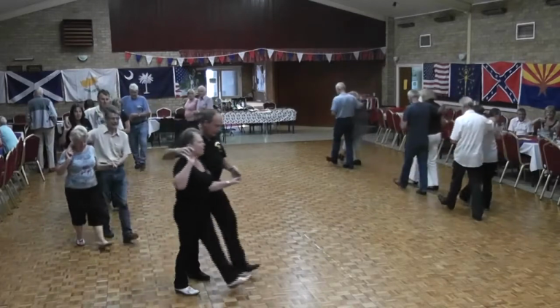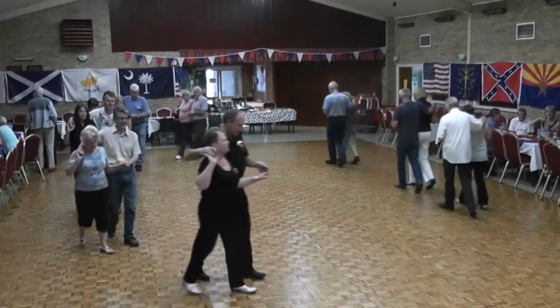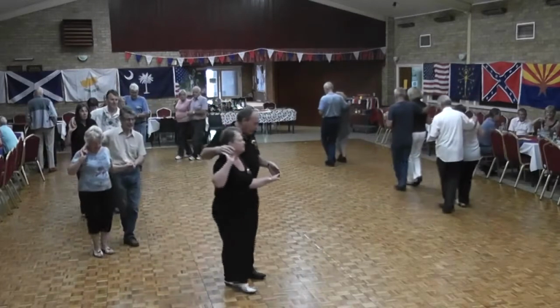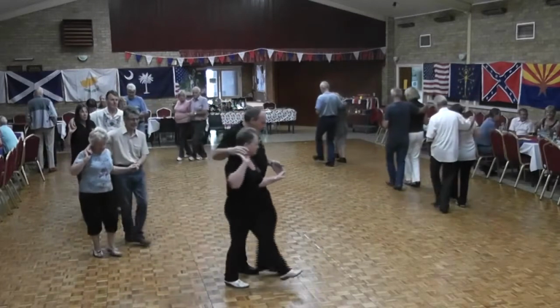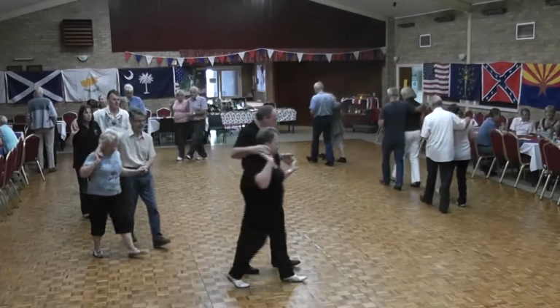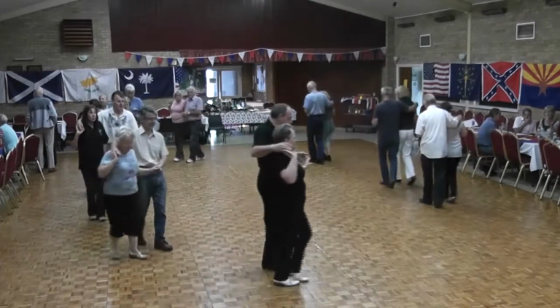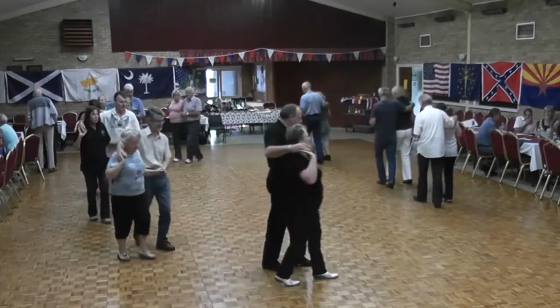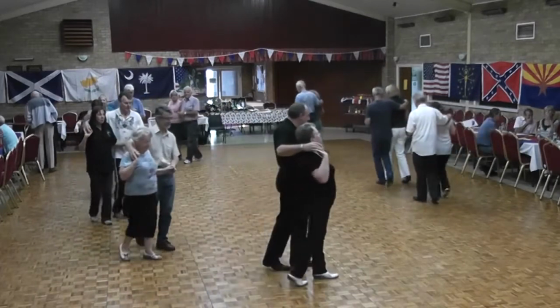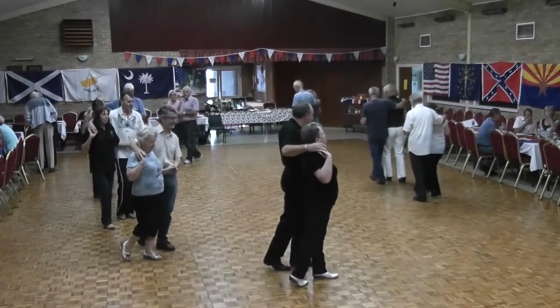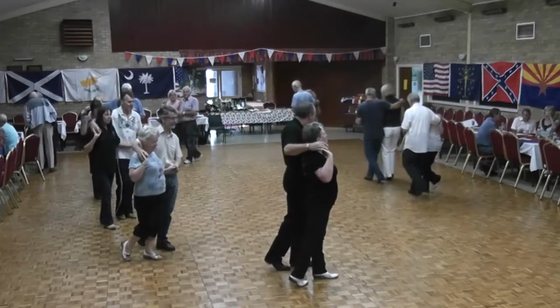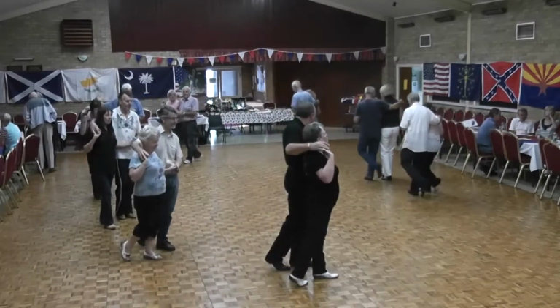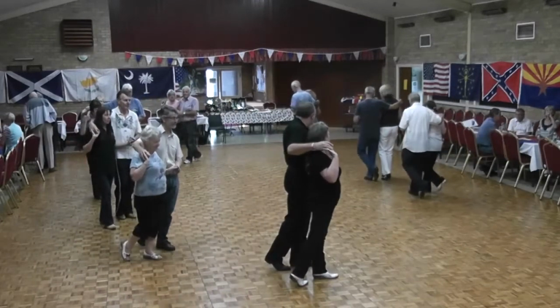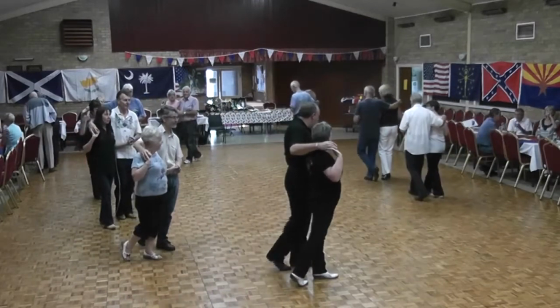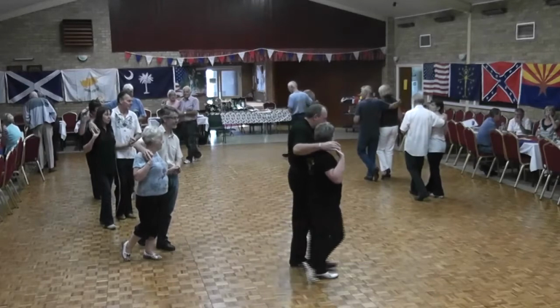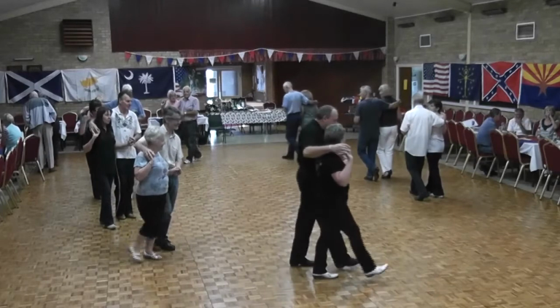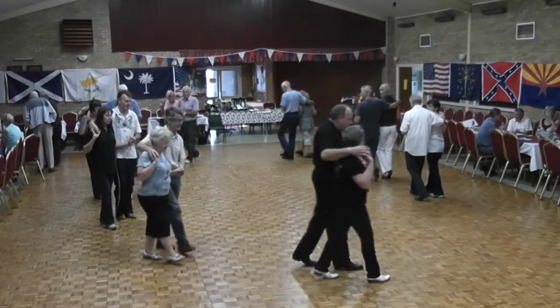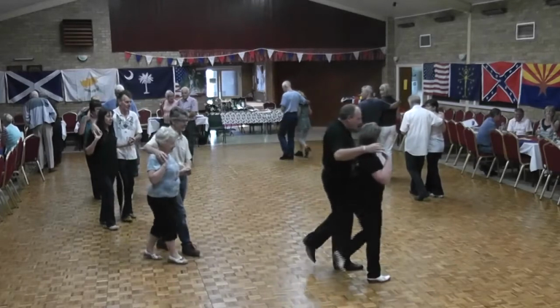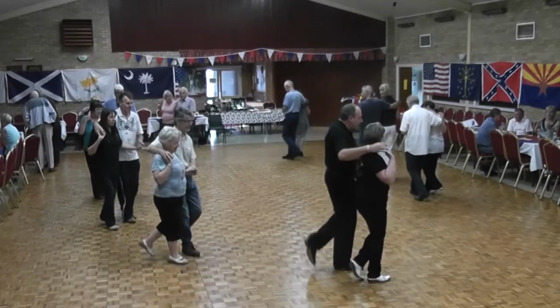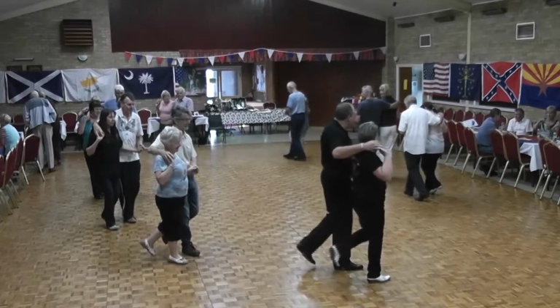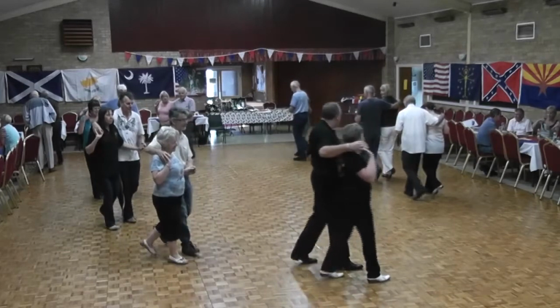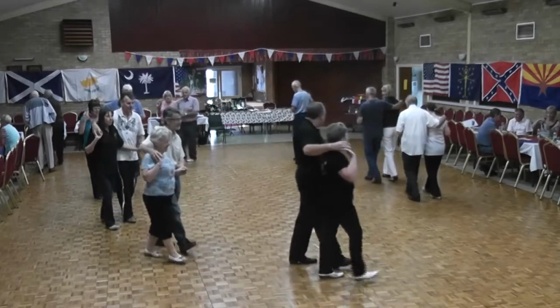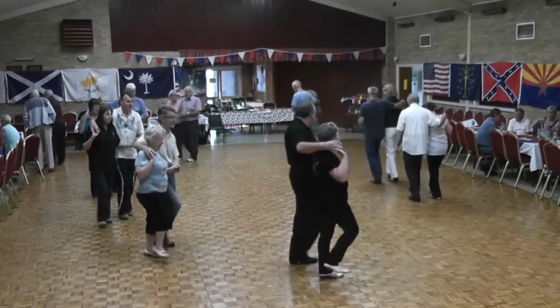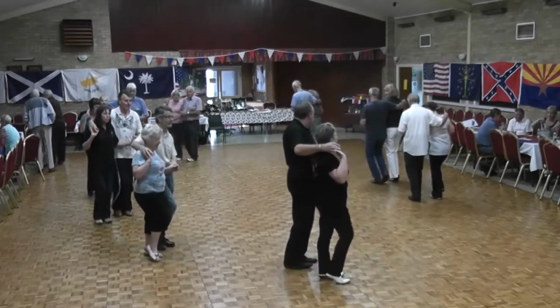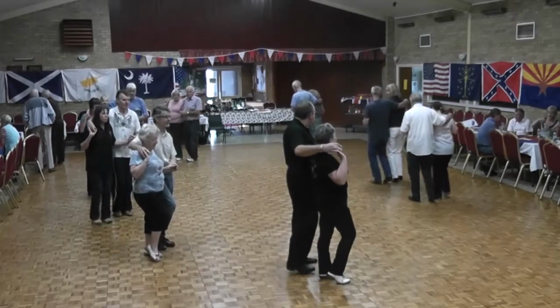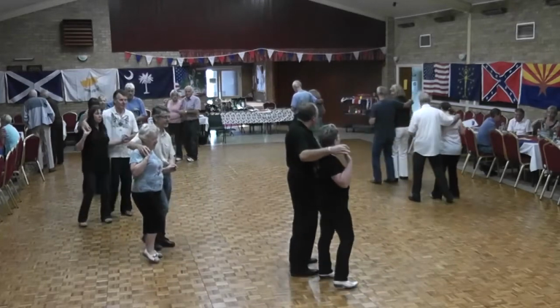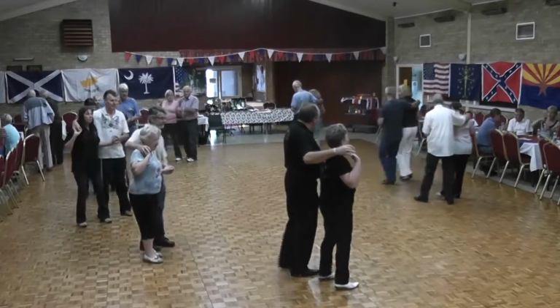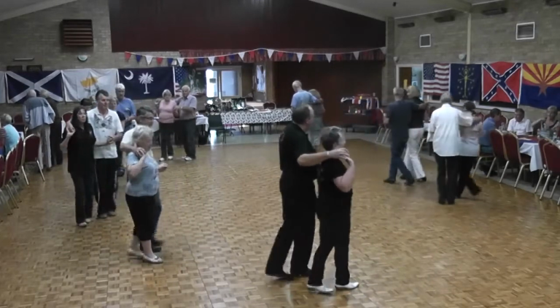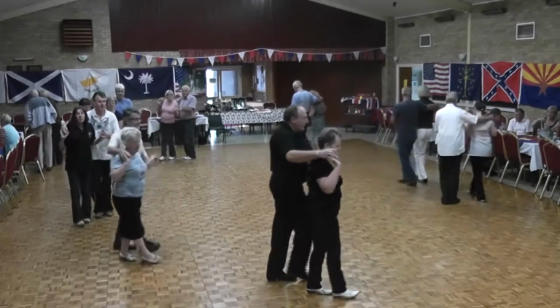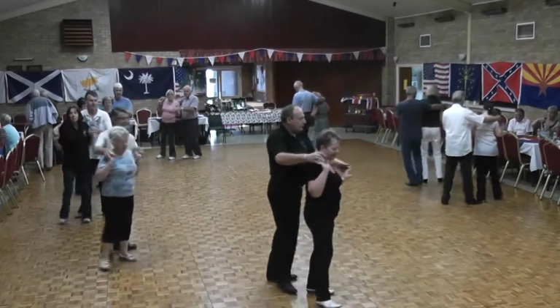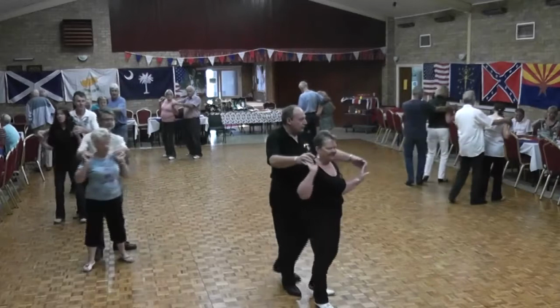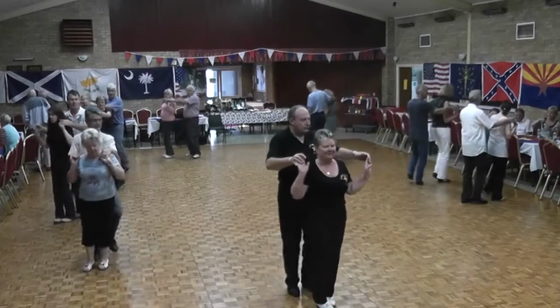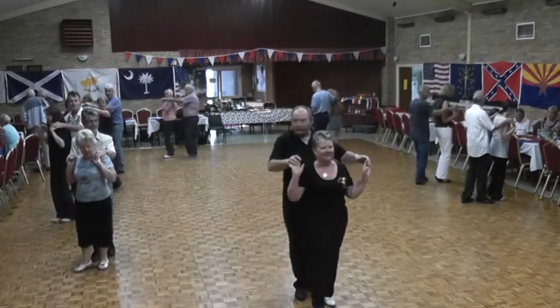Step, lock, shuffle. Forward on the right, forward, touch. Back, touch. Side behind, shuffle, quarter turn.